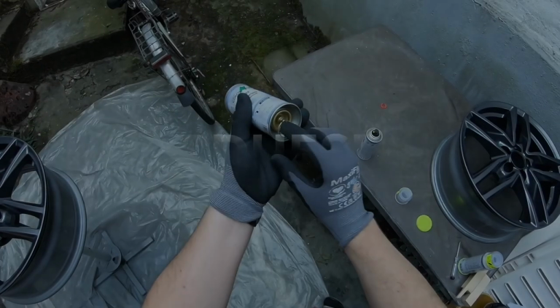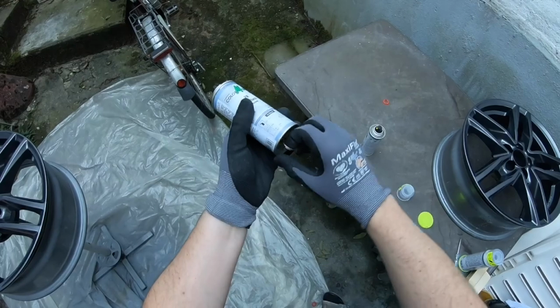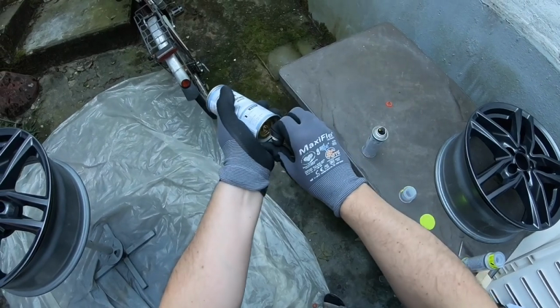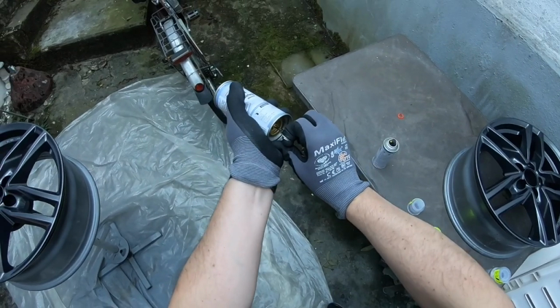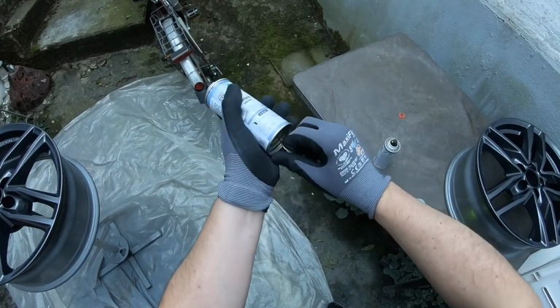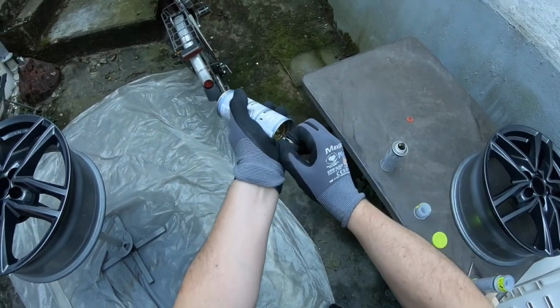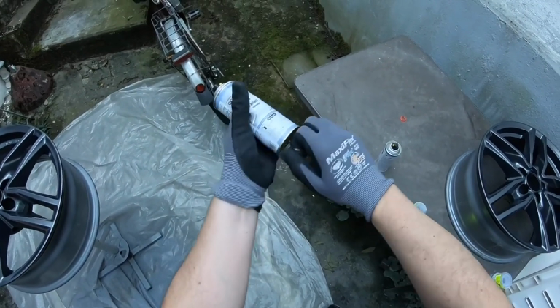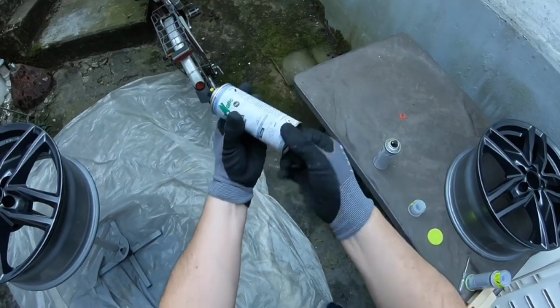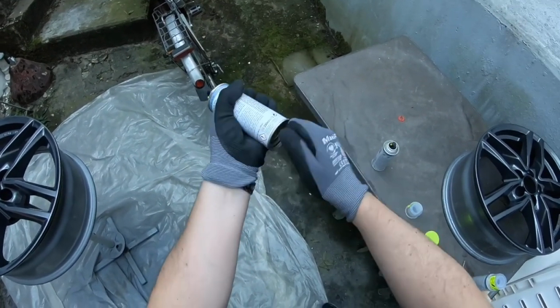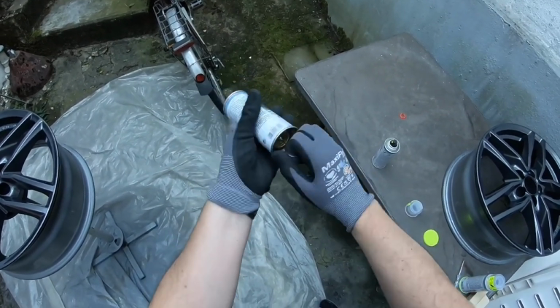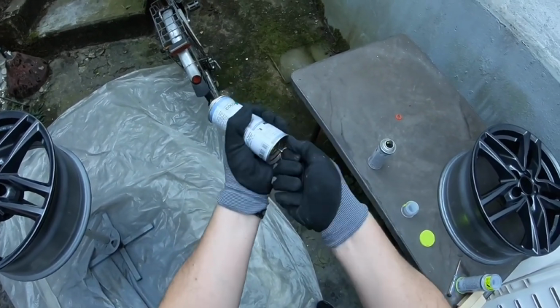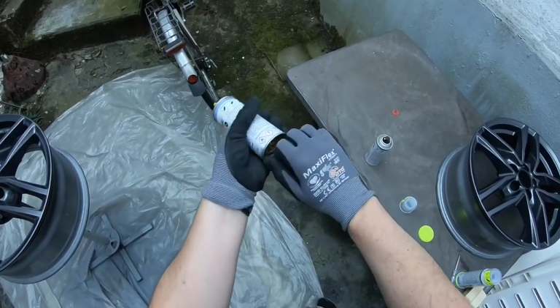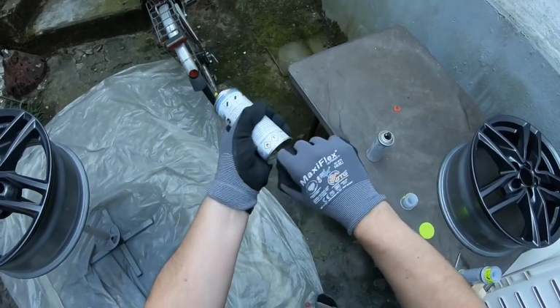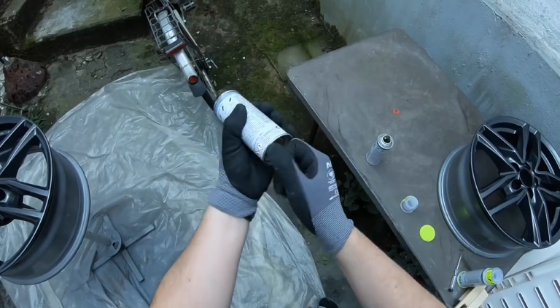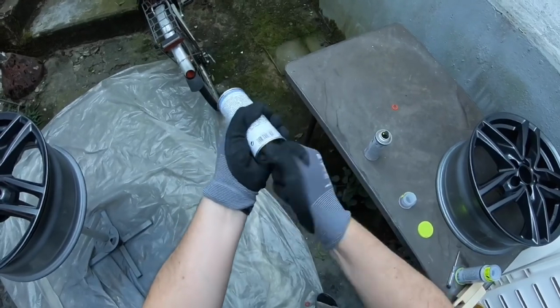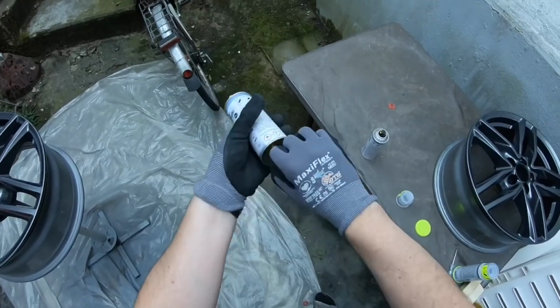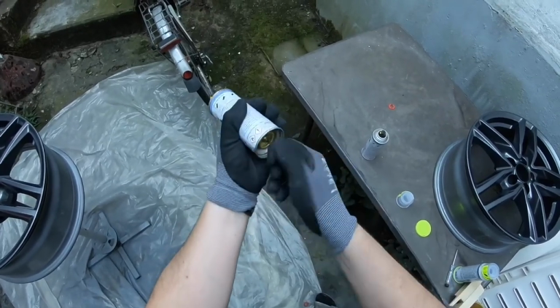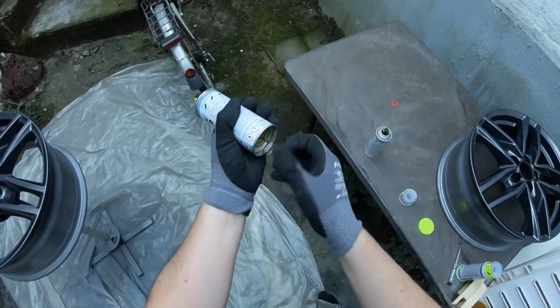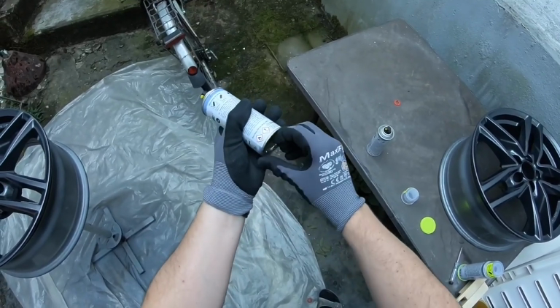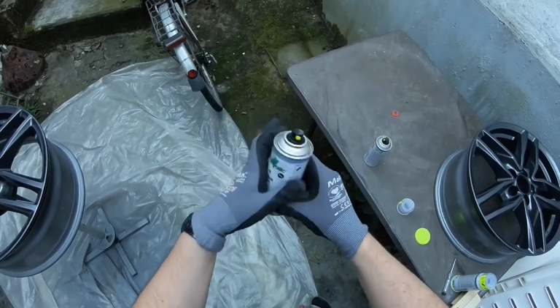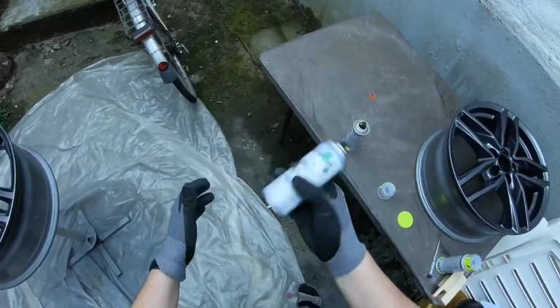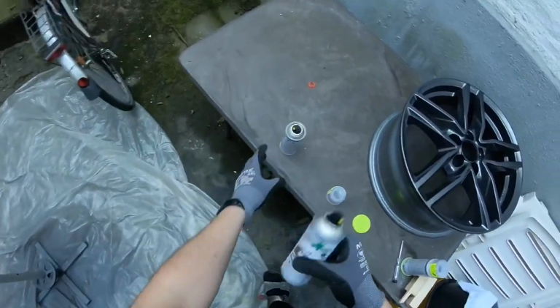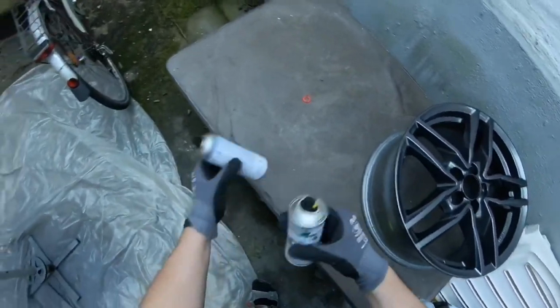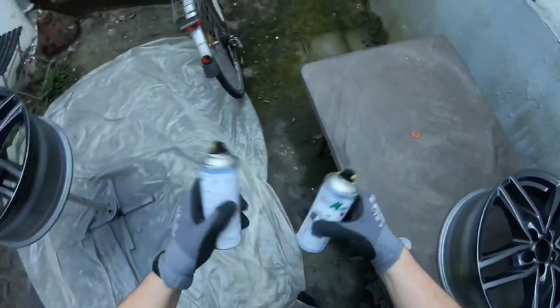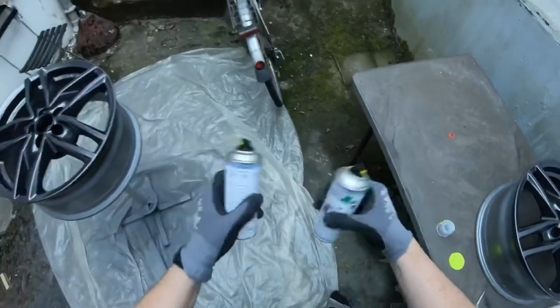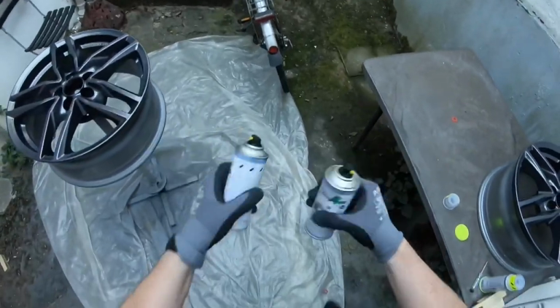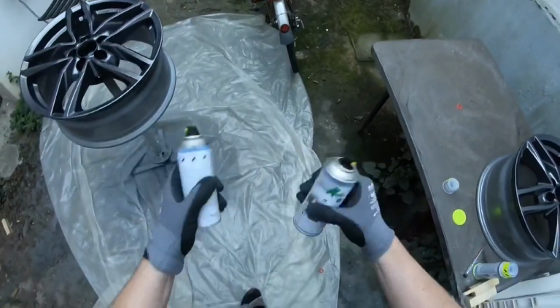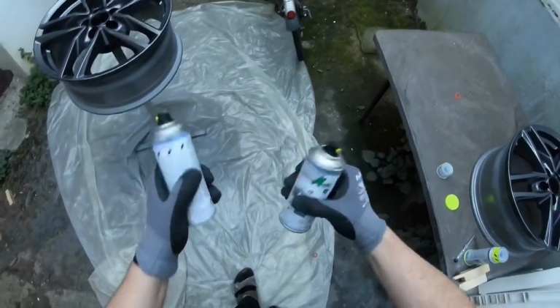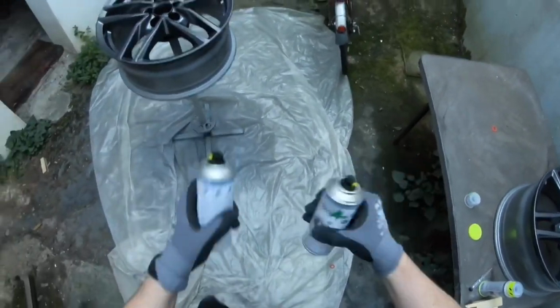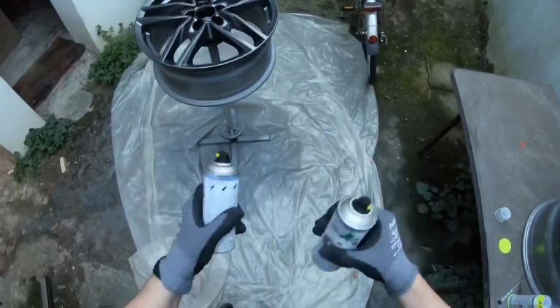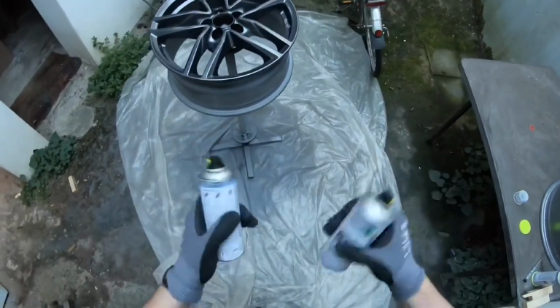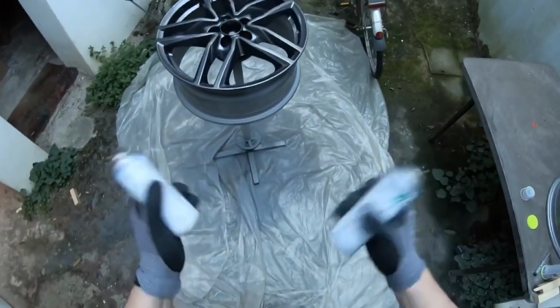Hello! Today I'm going to show you how to get clear coat on top of your sprayed and painted rims, for example.